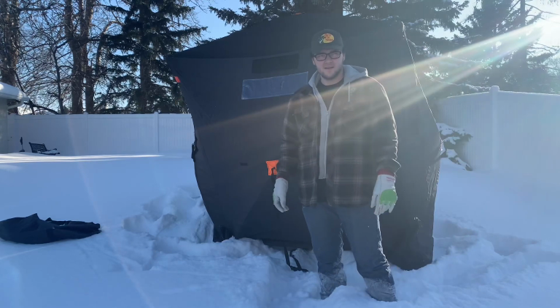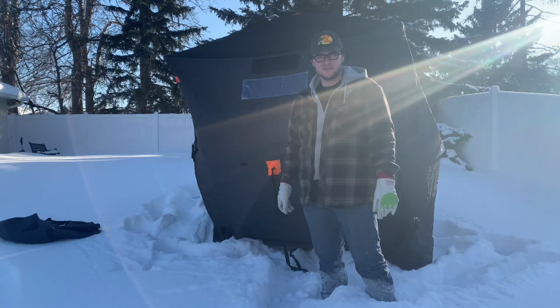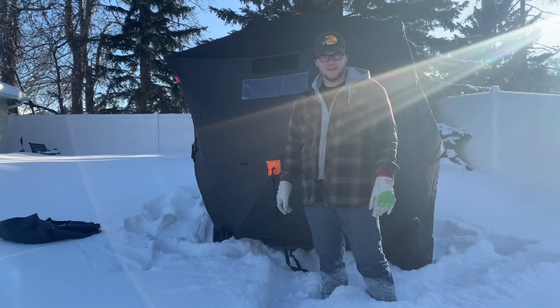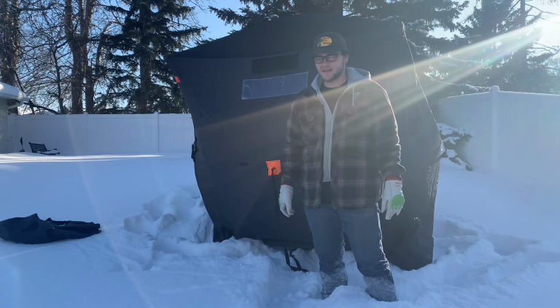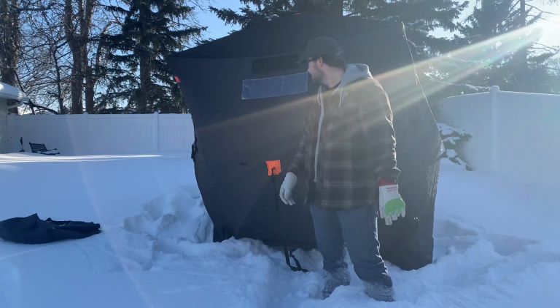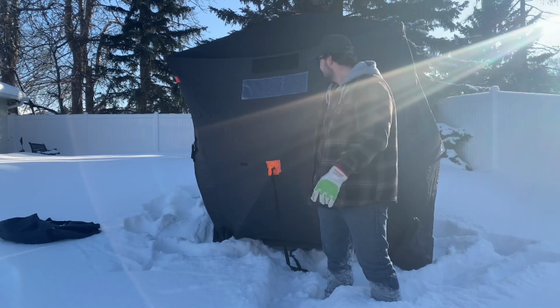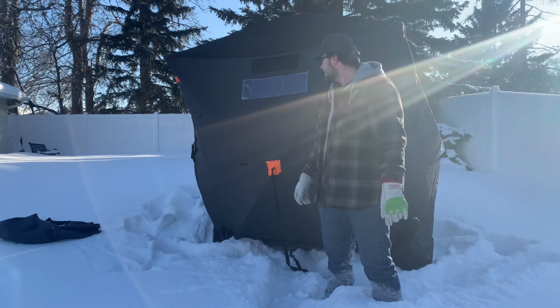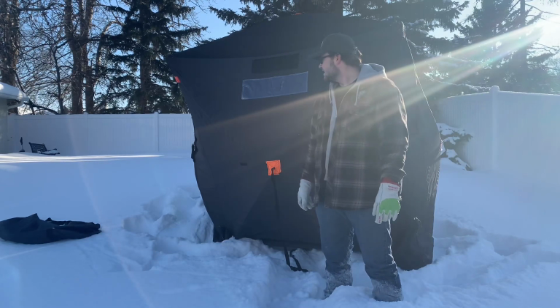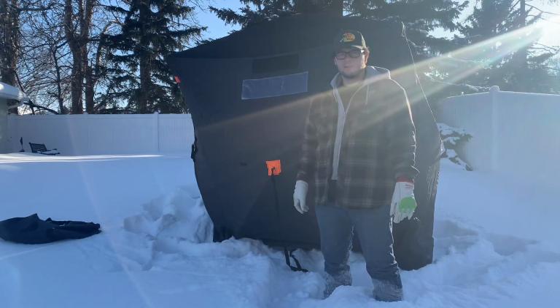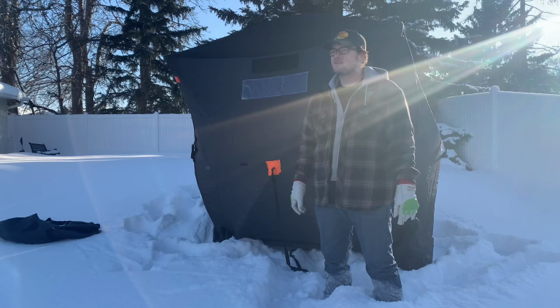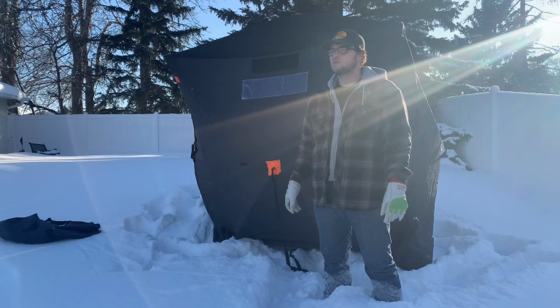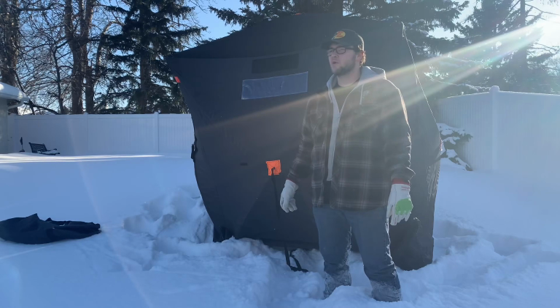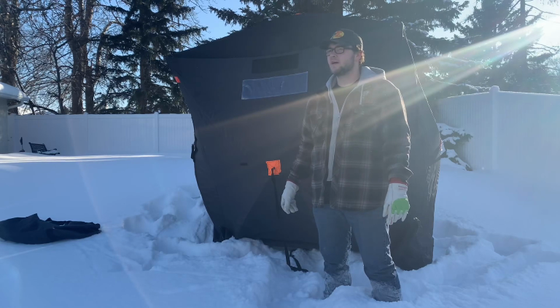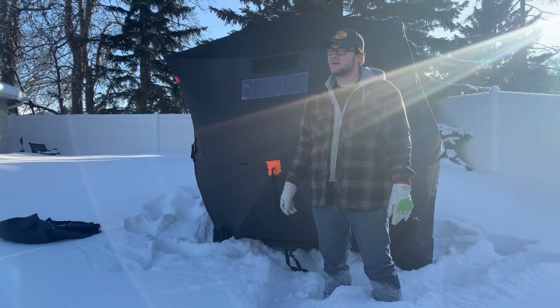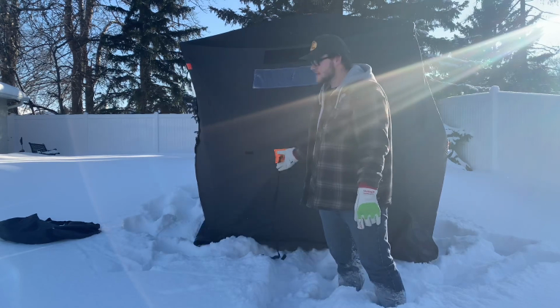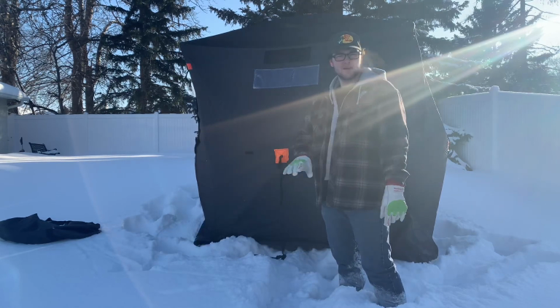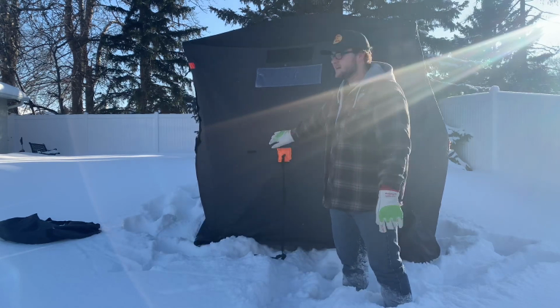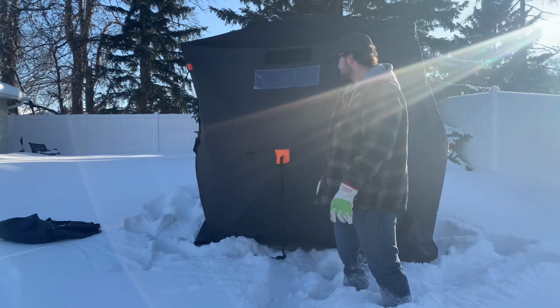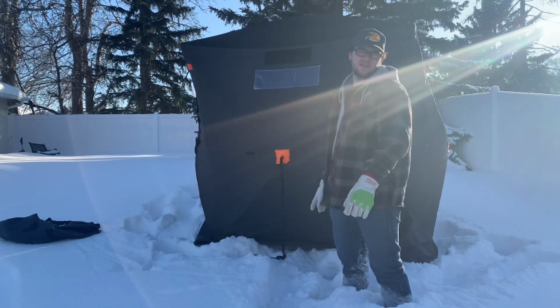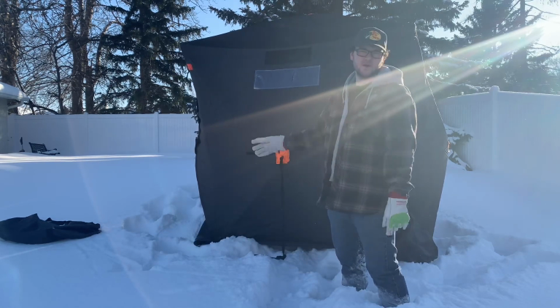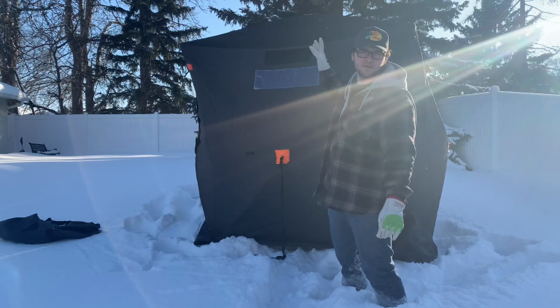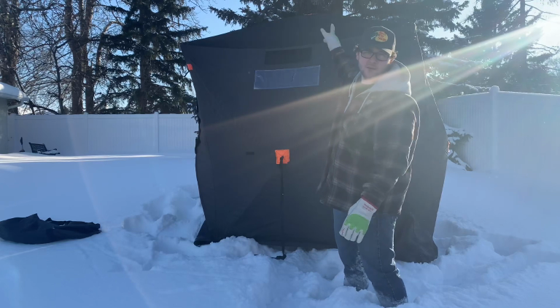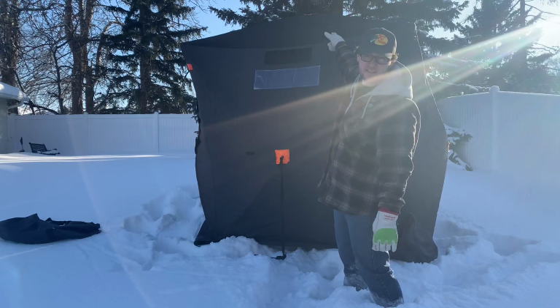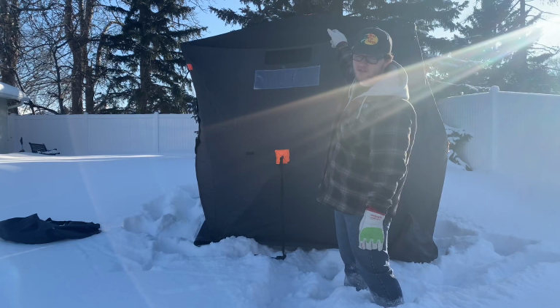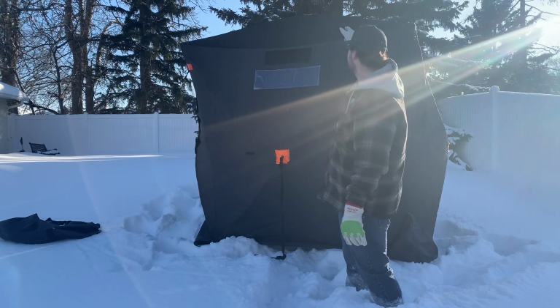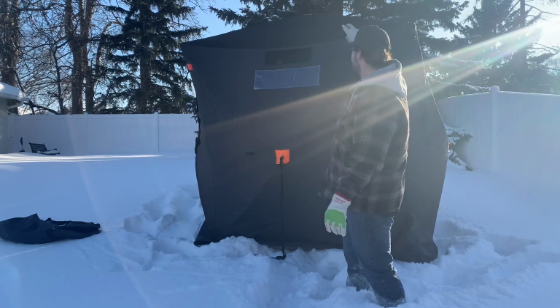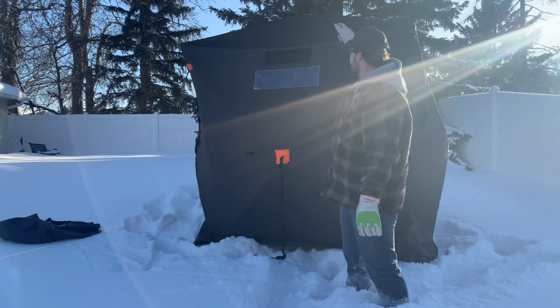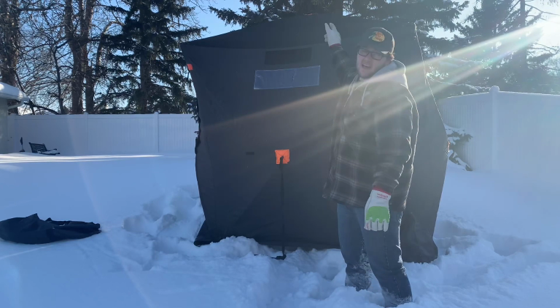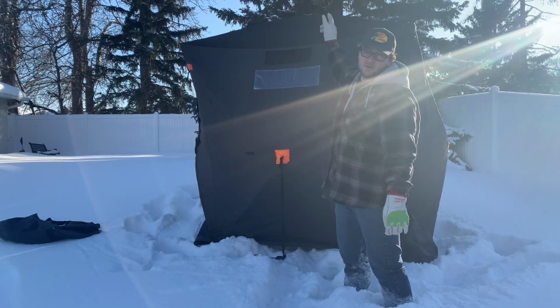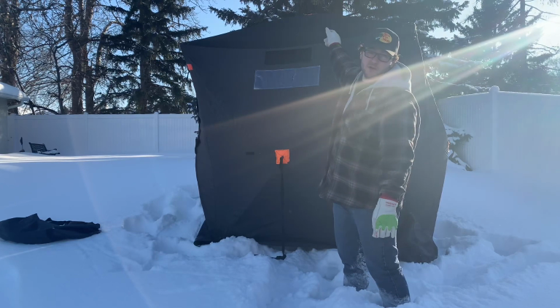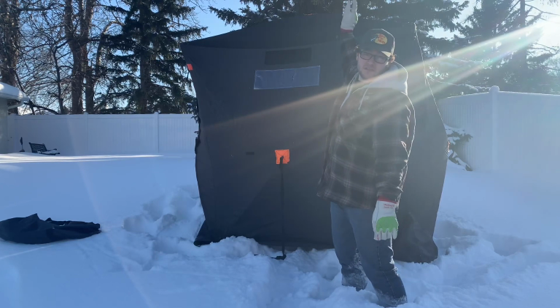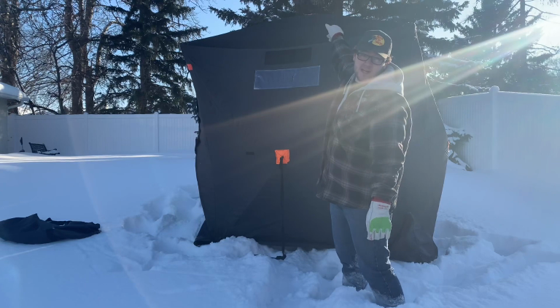That was easy — sick cold start bro. Guys, here's the tent. Always pop the top of the tent up first, and when you're putting it away, the top goes last.